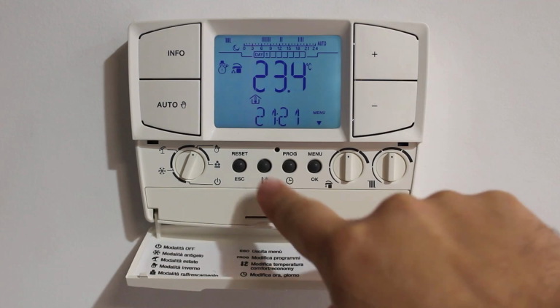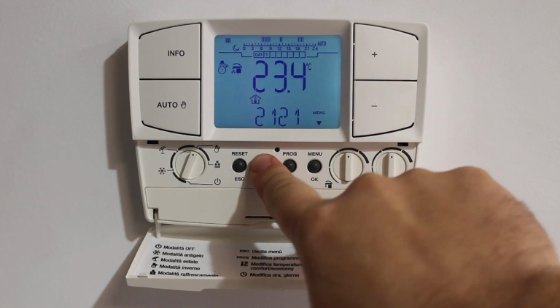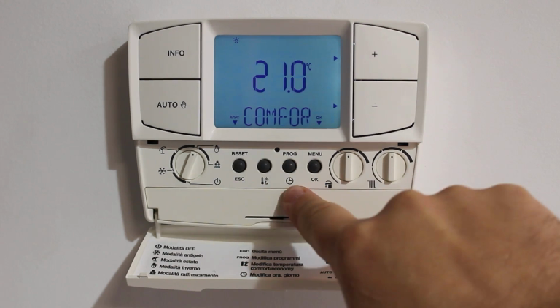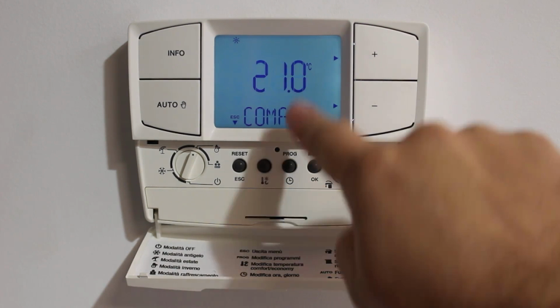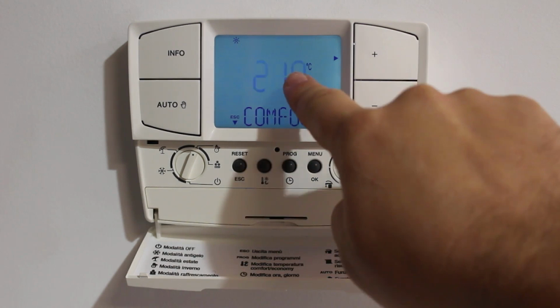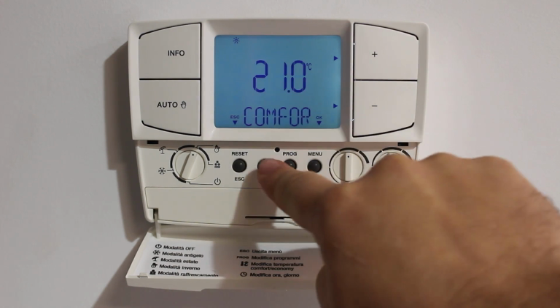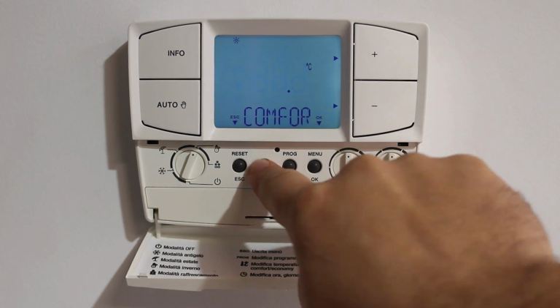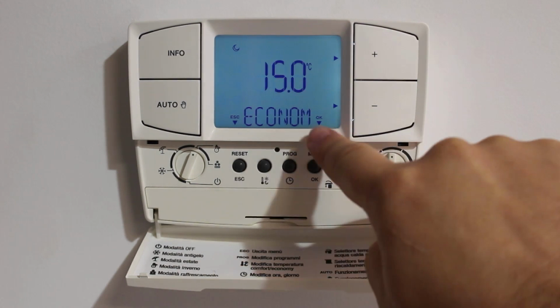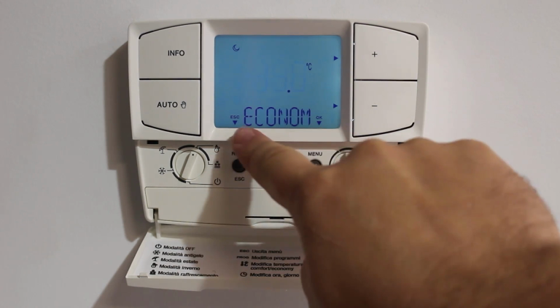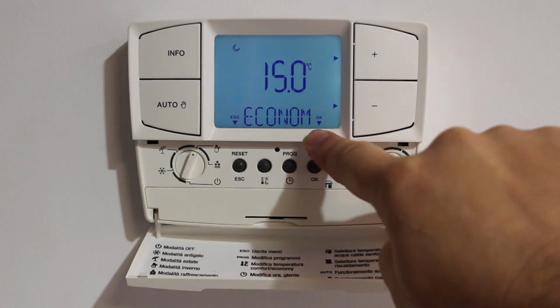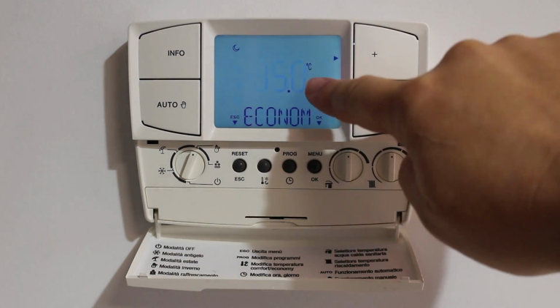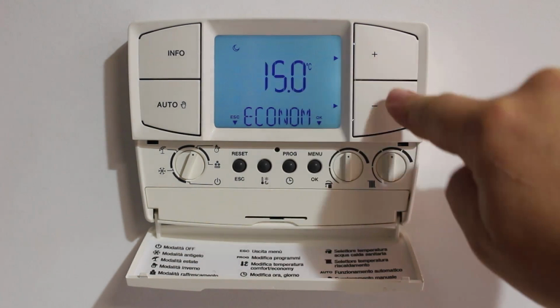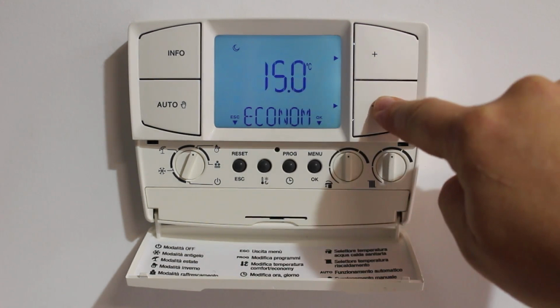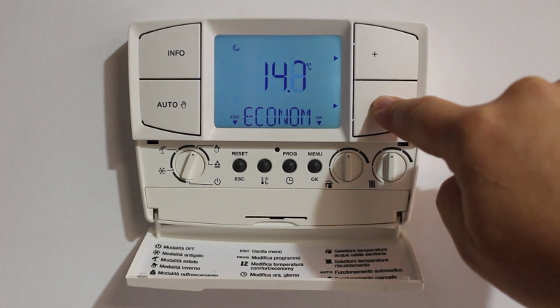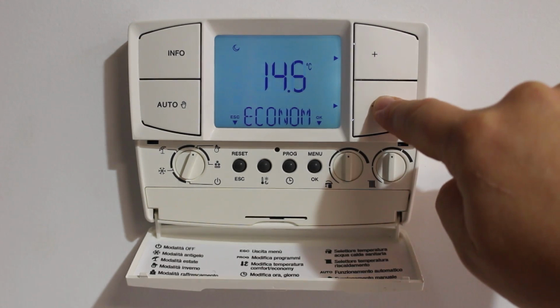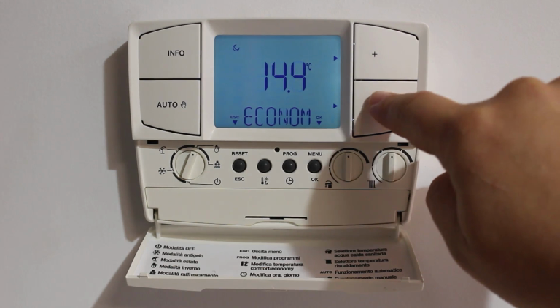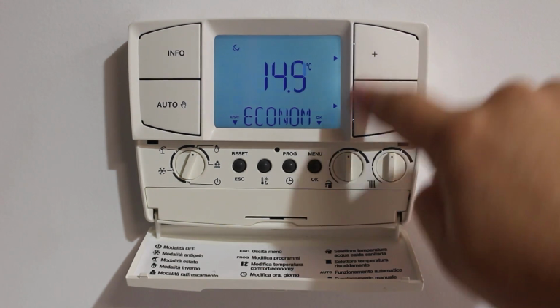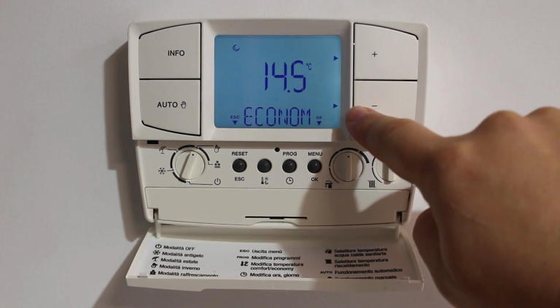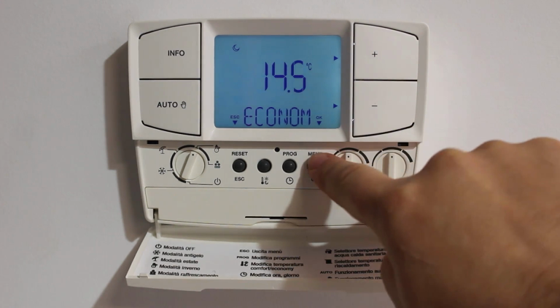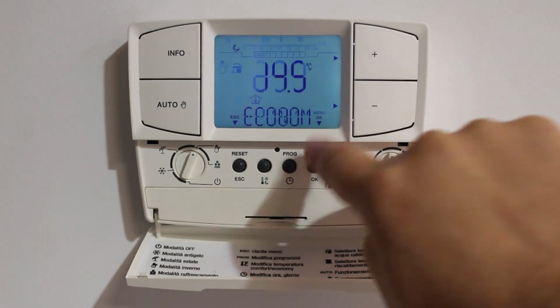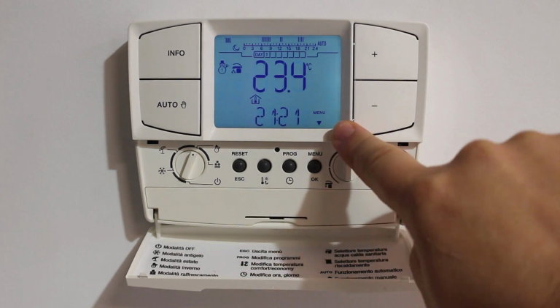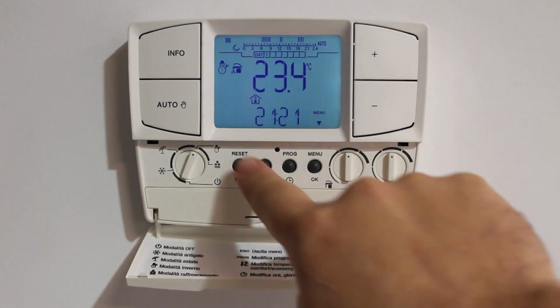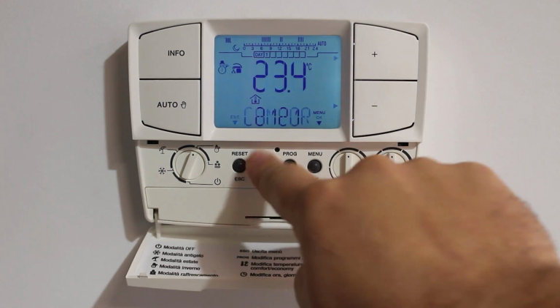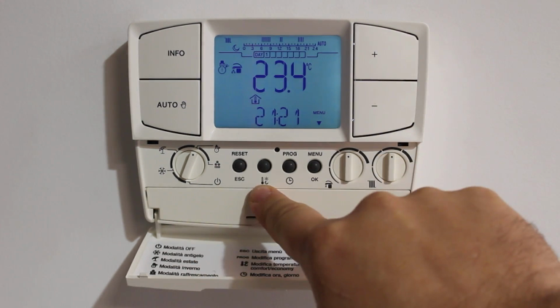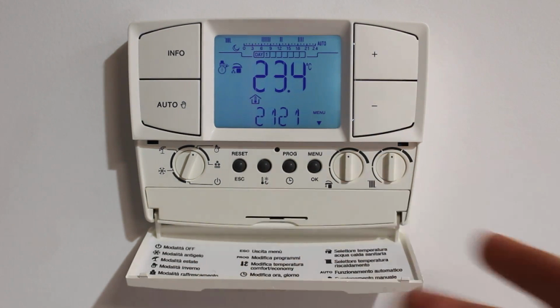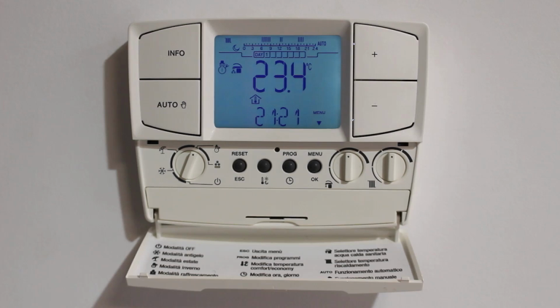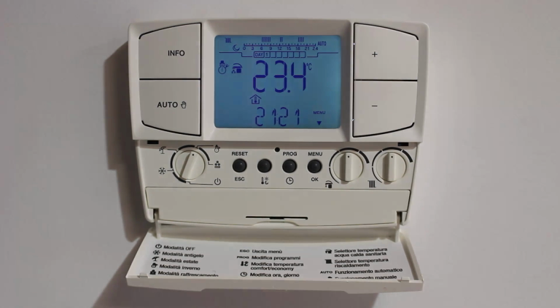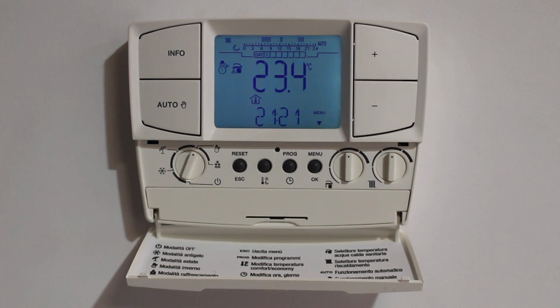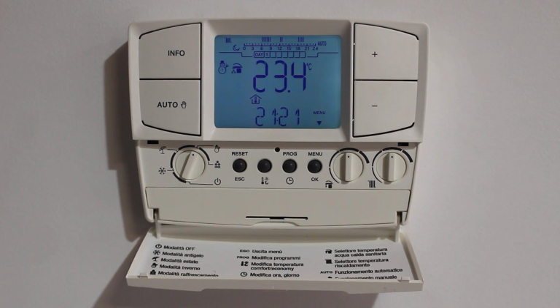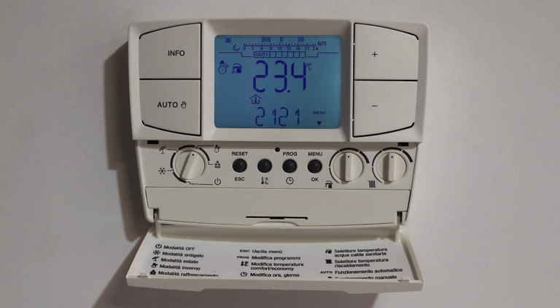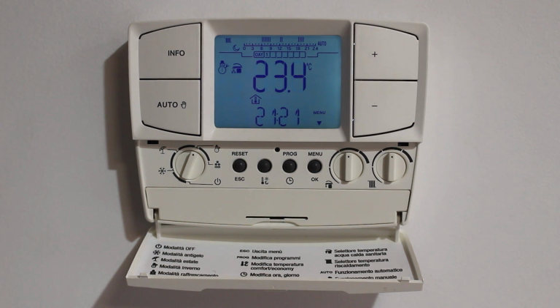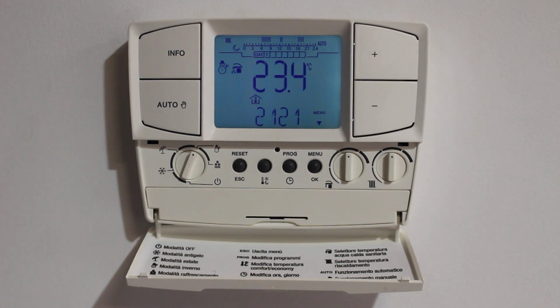Now I'll show you the other temperature we can change, which is the economy temperature. When the program is off, it won't reduce below the economy temperature. And that's a very quick overview on how to use the IMAGAS CAR V2 controller.